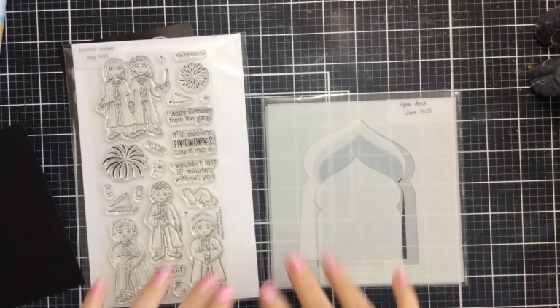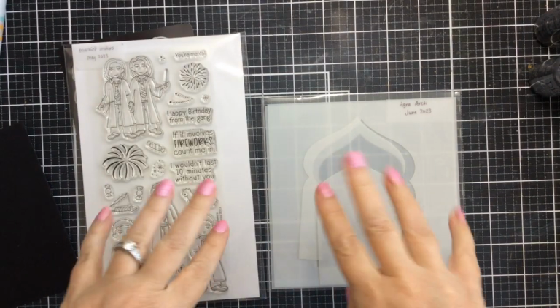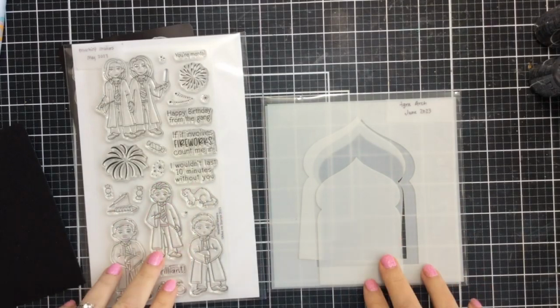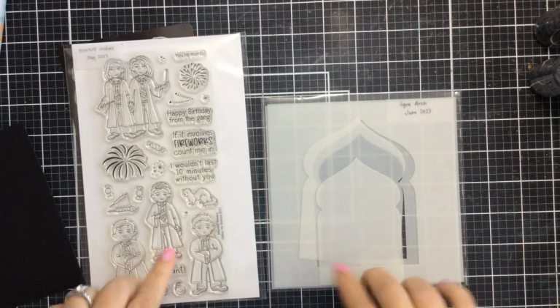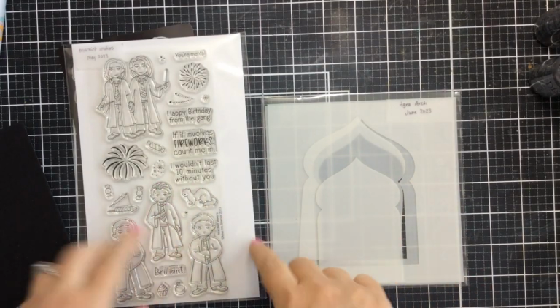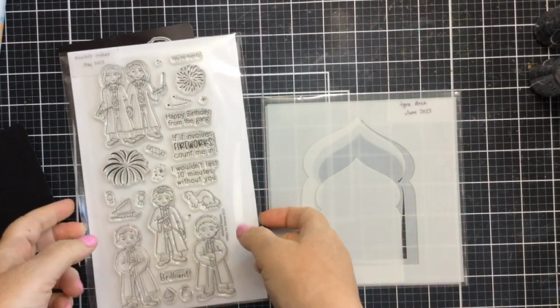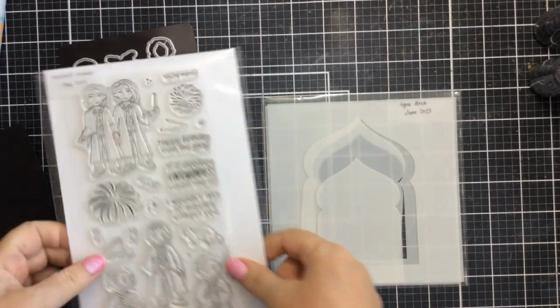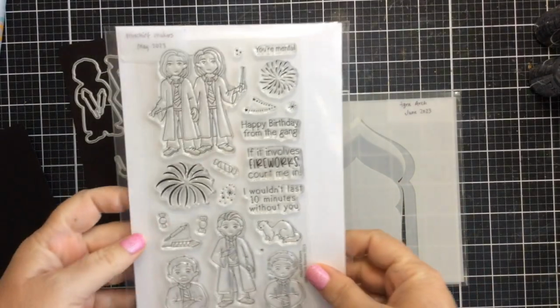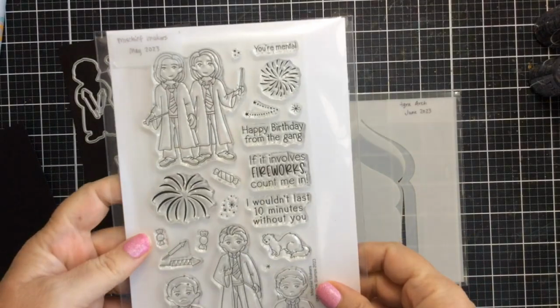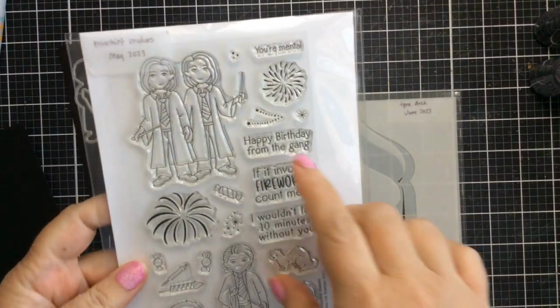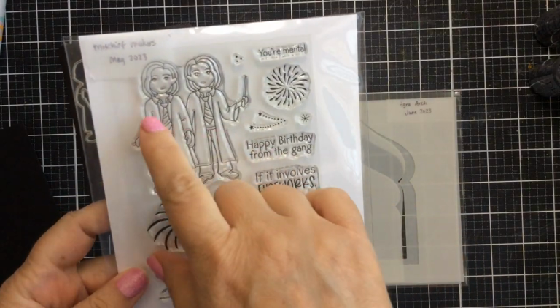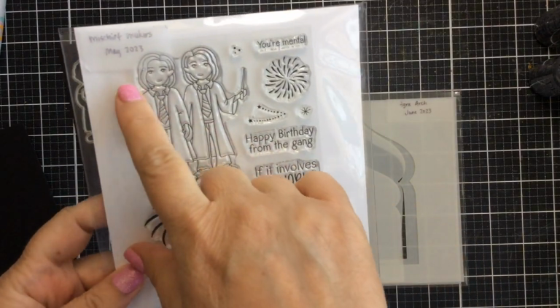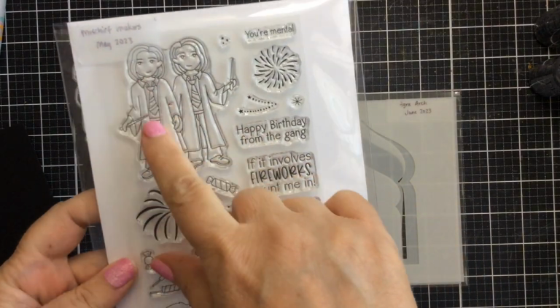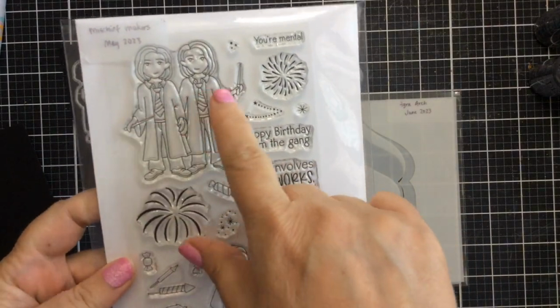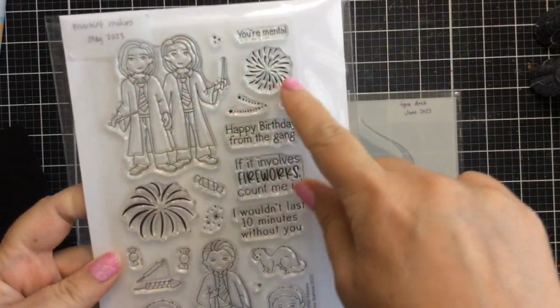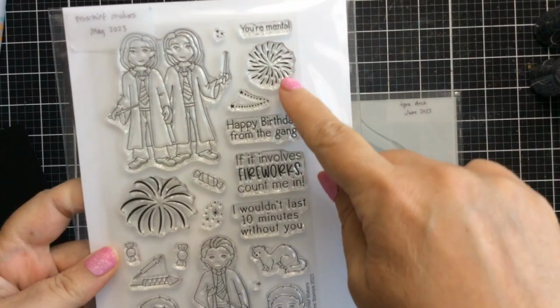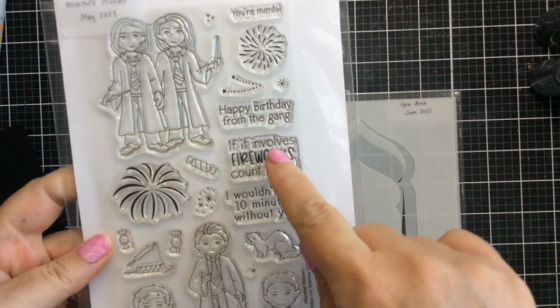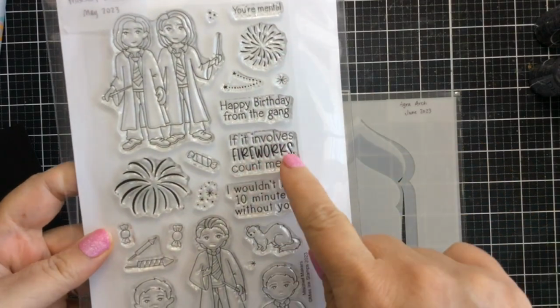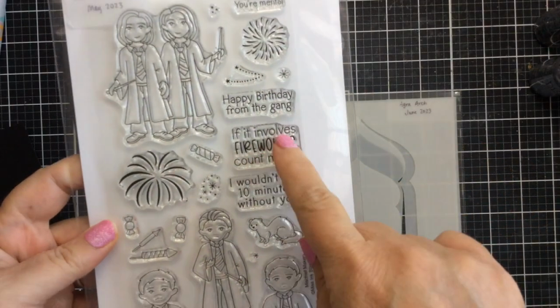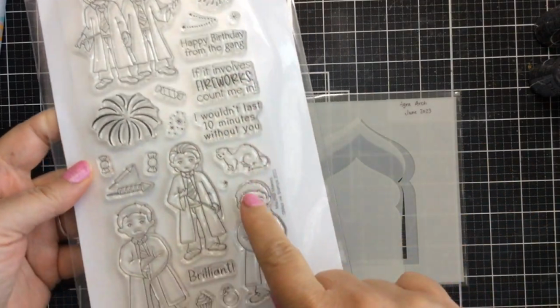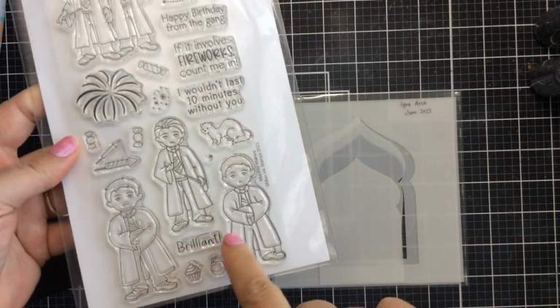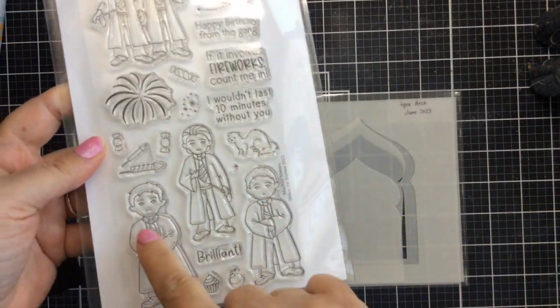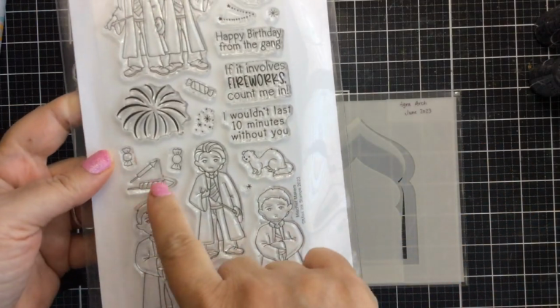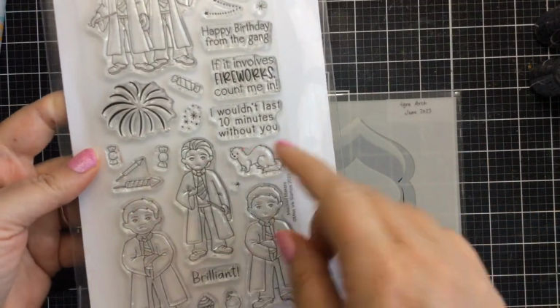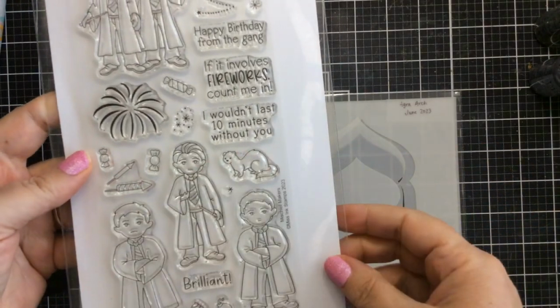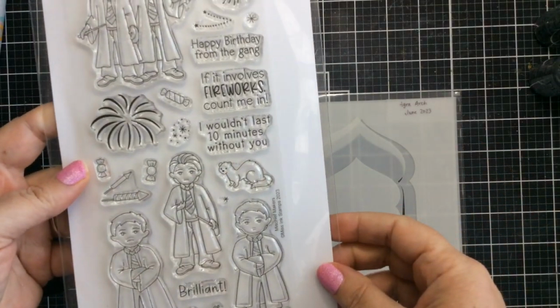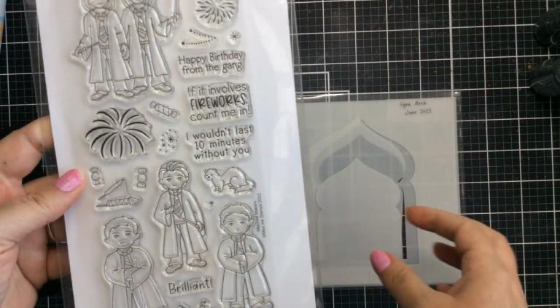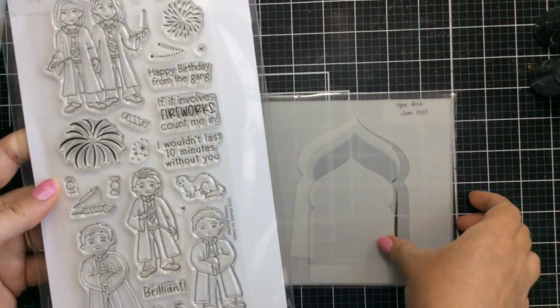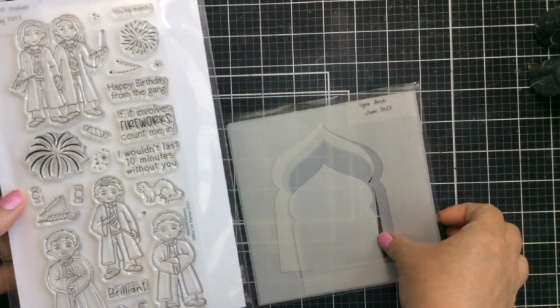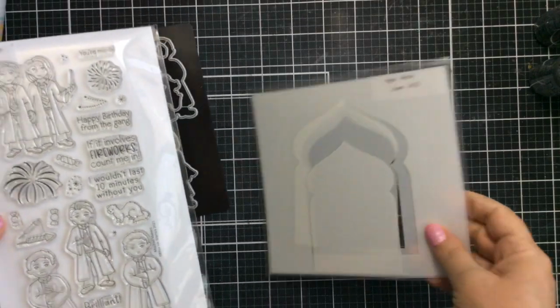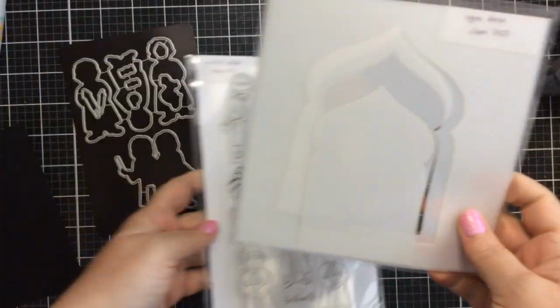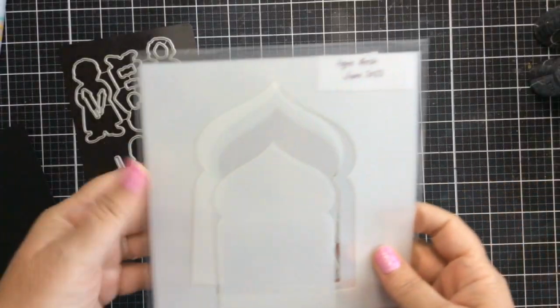Hello everyone, it's Carrie back again on the channel. Today I want to make a card using this Mischief Maker stamp set from Mischief Stamps. This is from the Magical Collection and it's a really fun one.